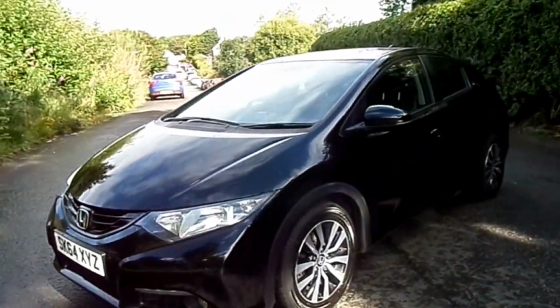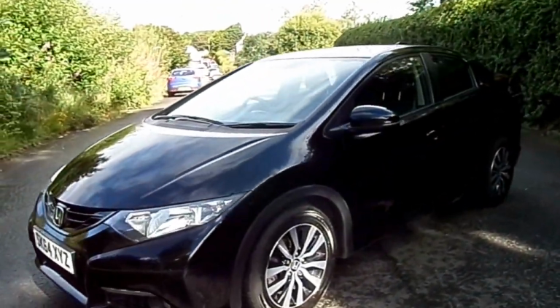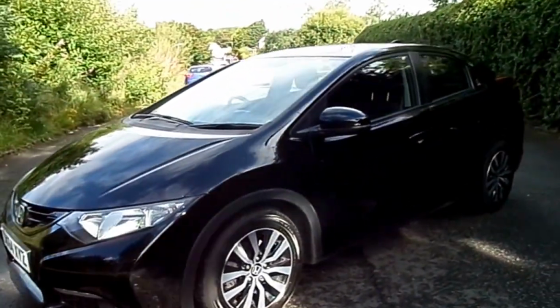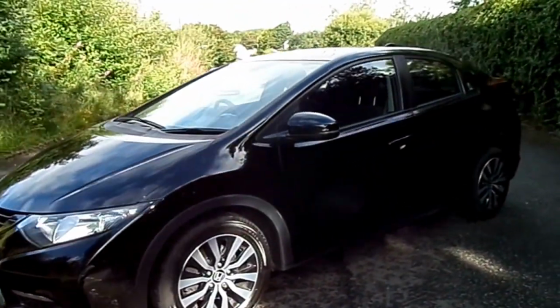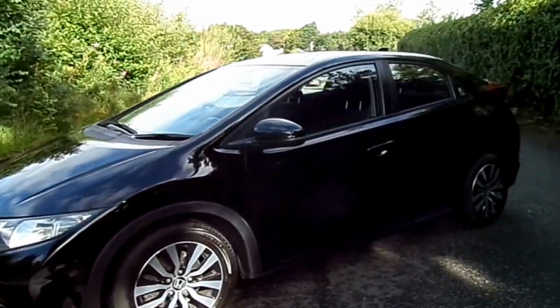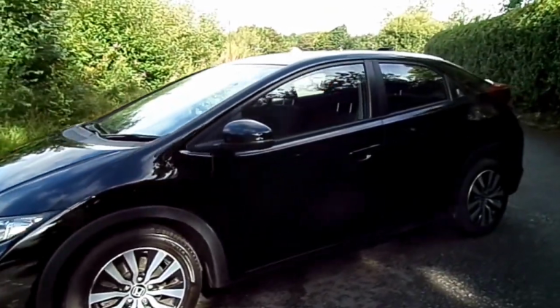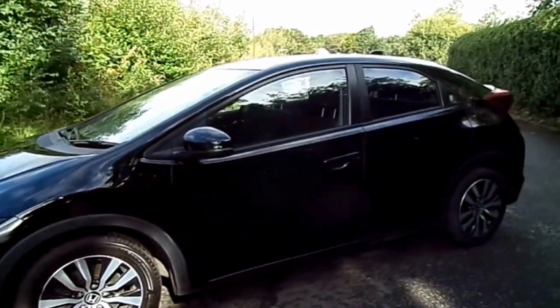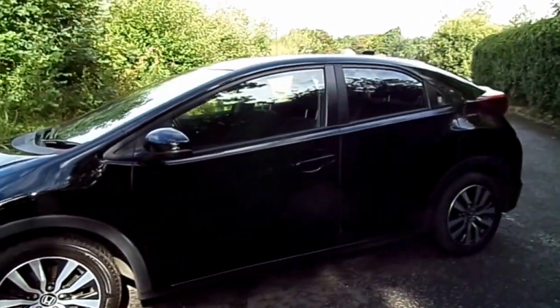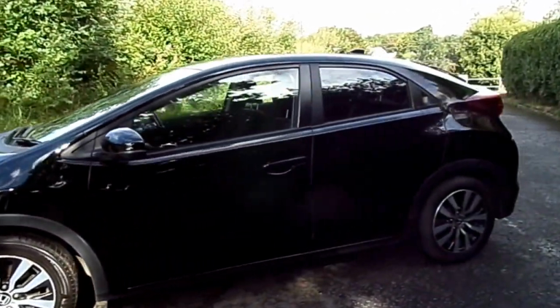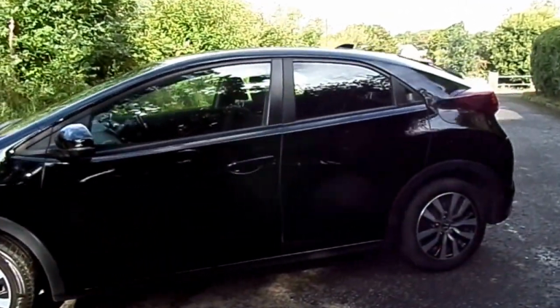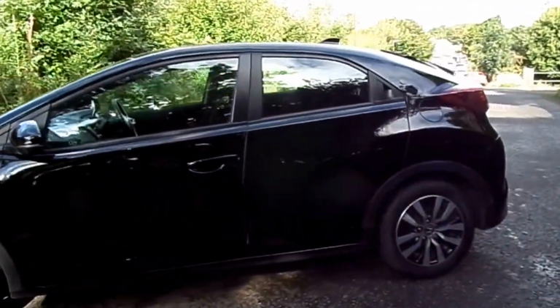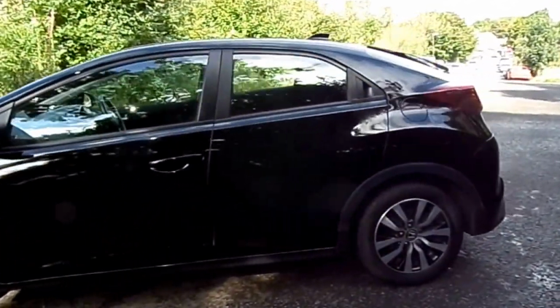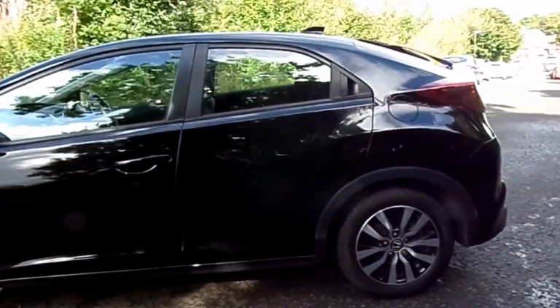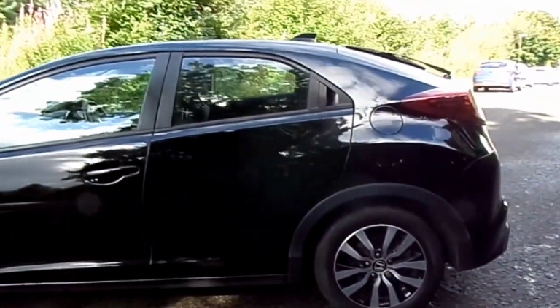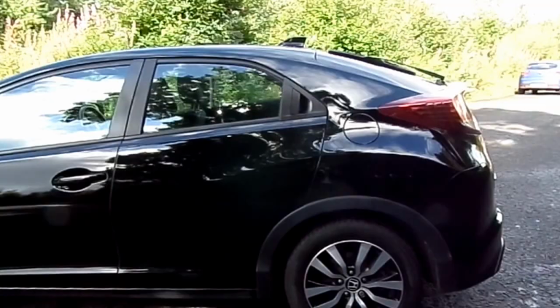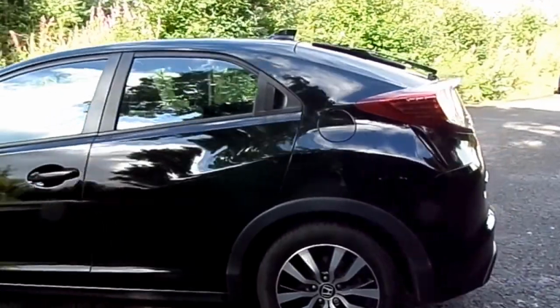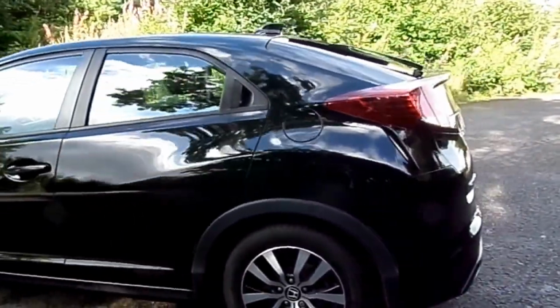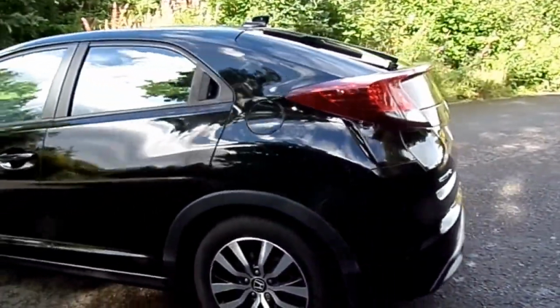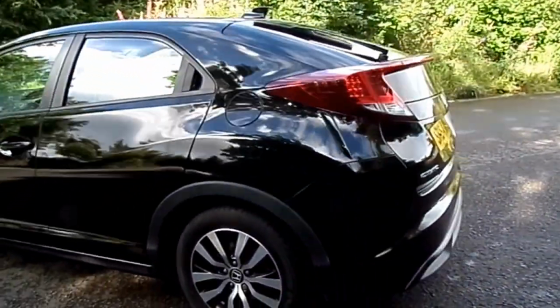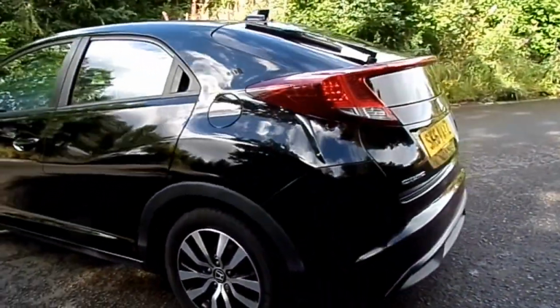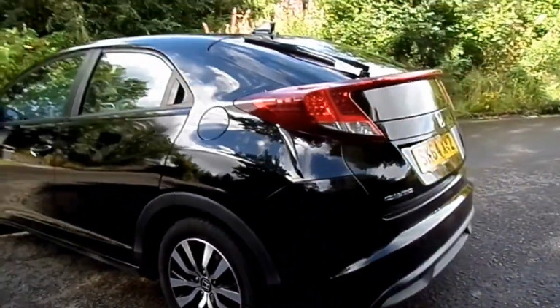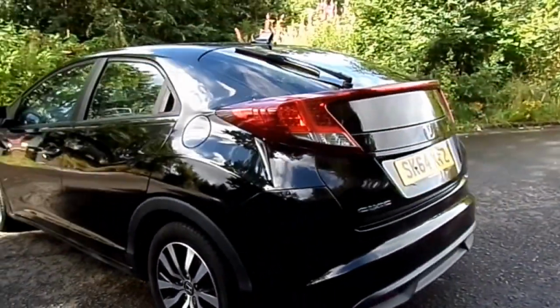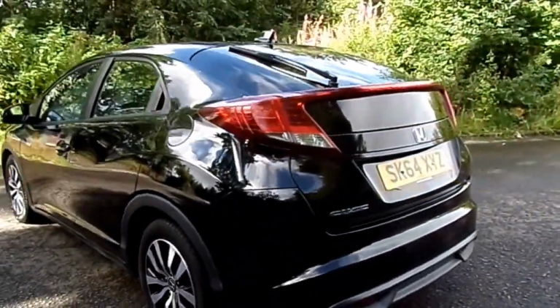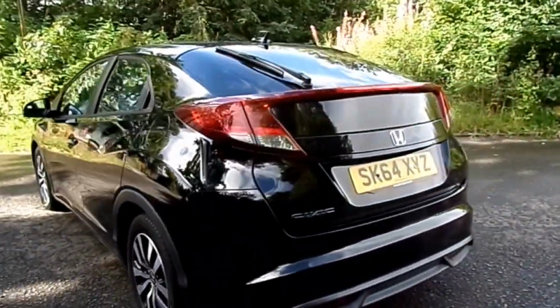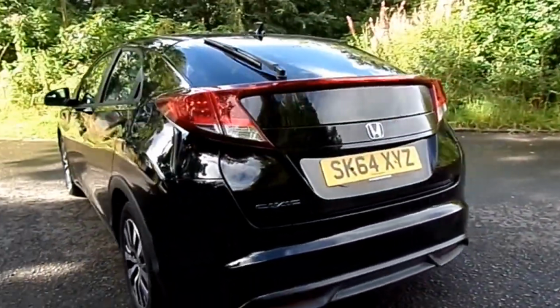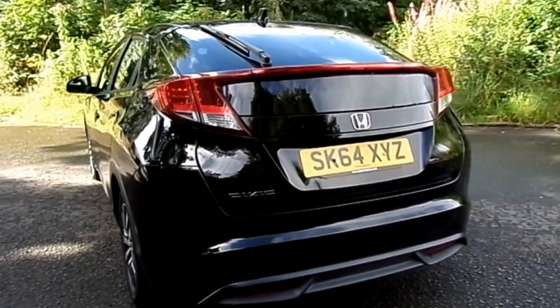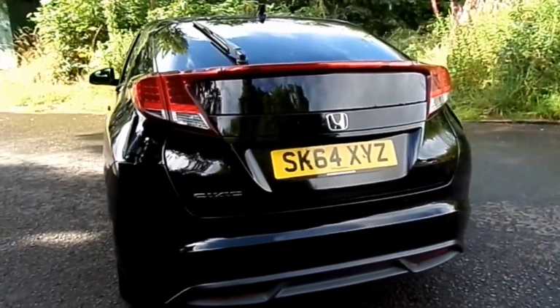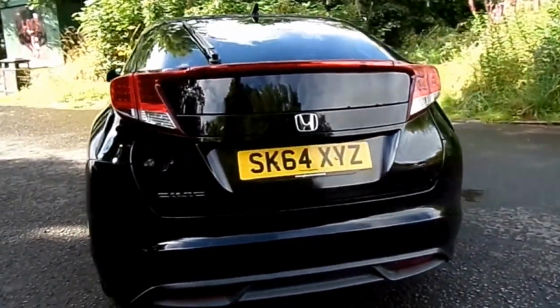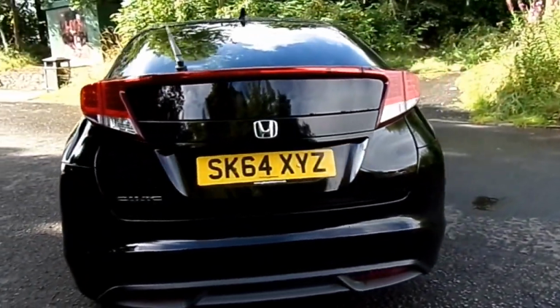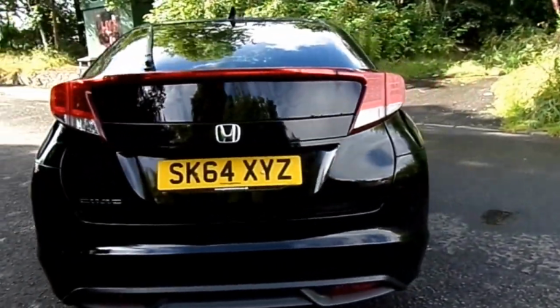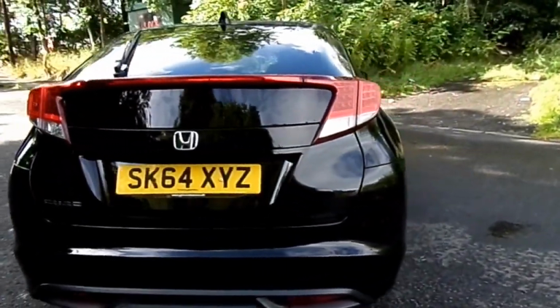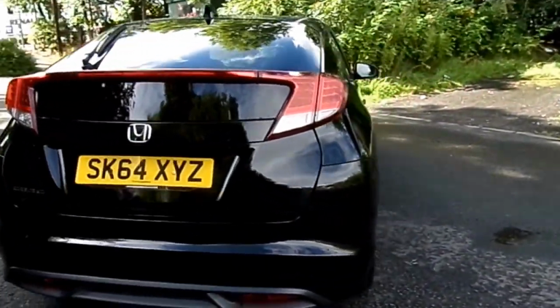It was registered September 2014. The car has only had one previous owner and has completed just under 29,900 miles. The car has come with a full service history as well. As you can see, the customer has kept this car in great condition.